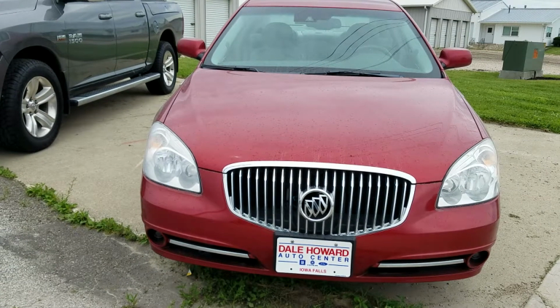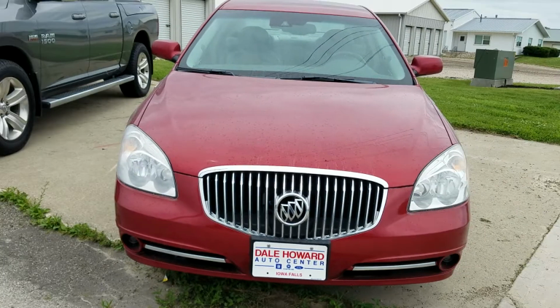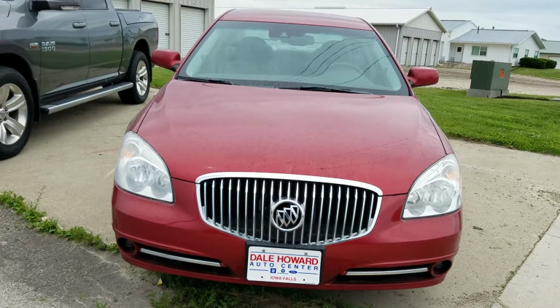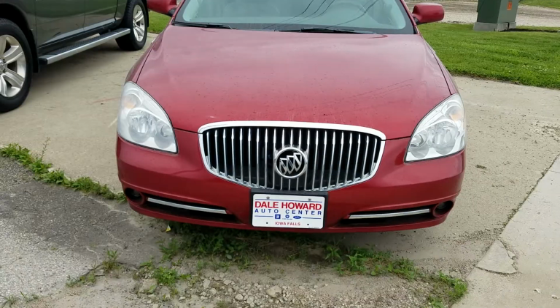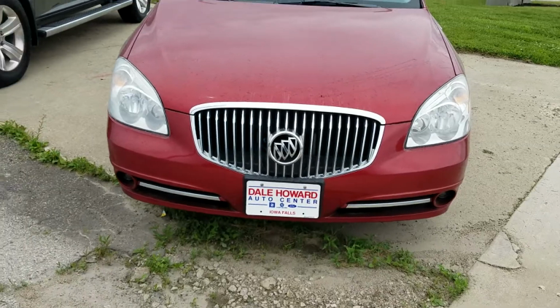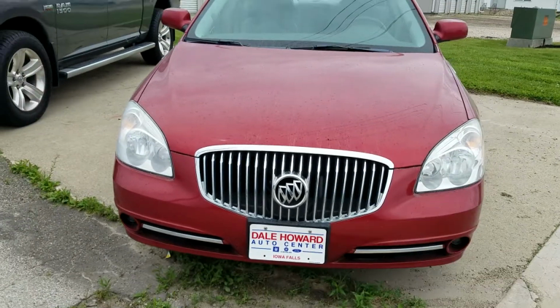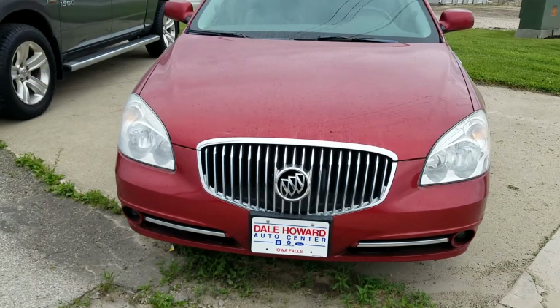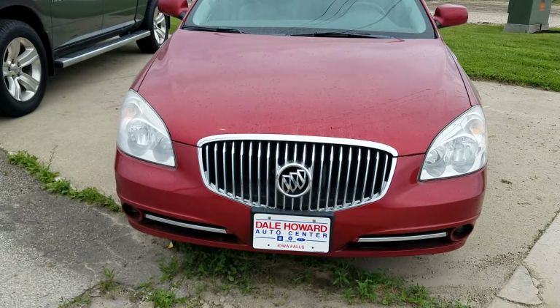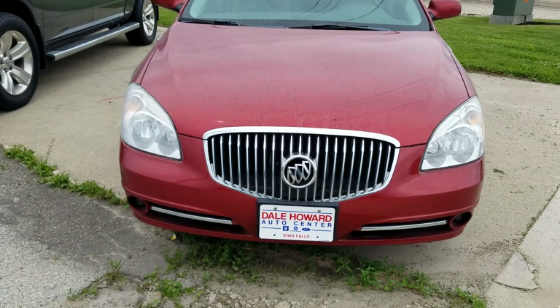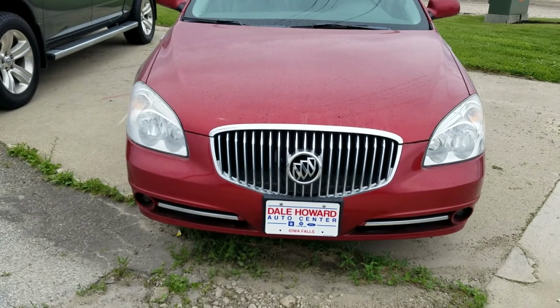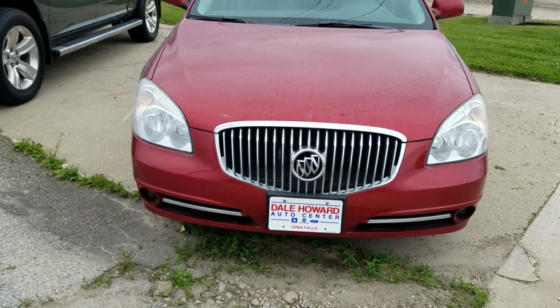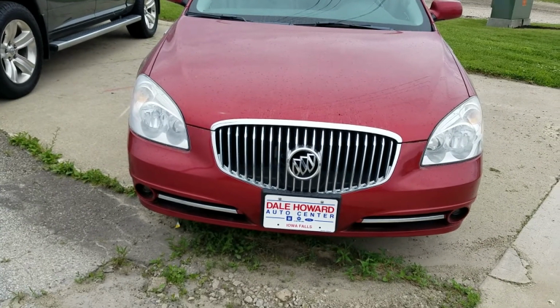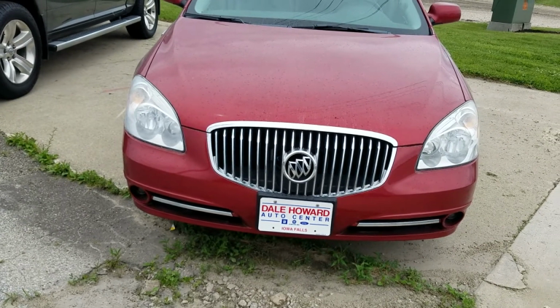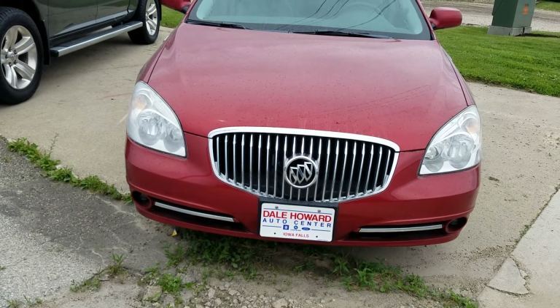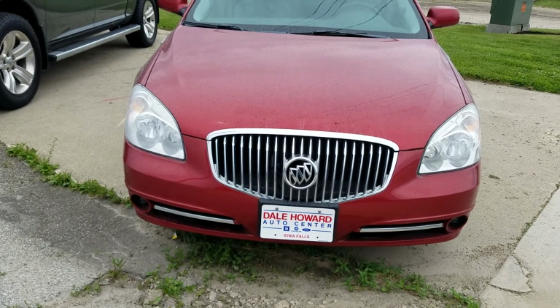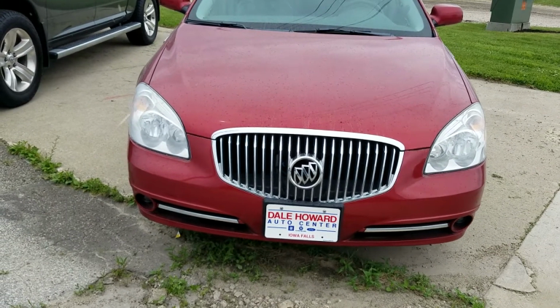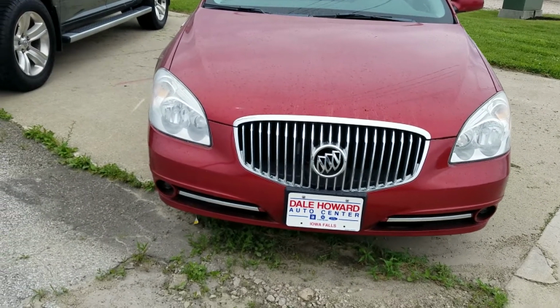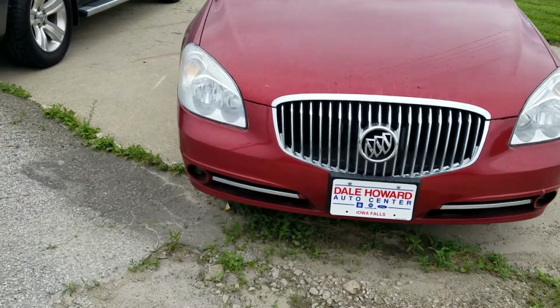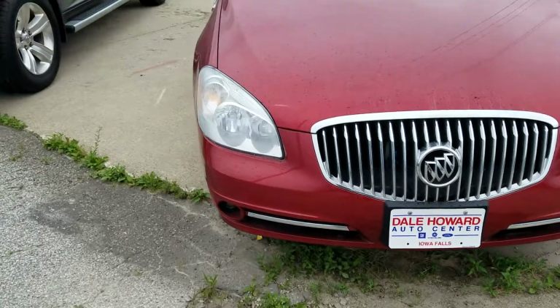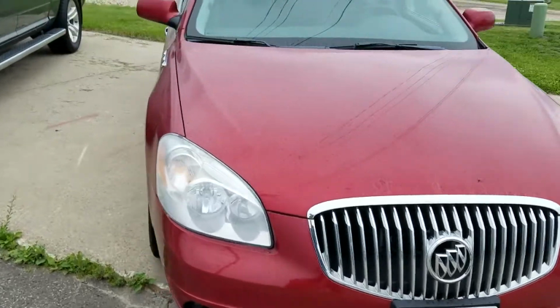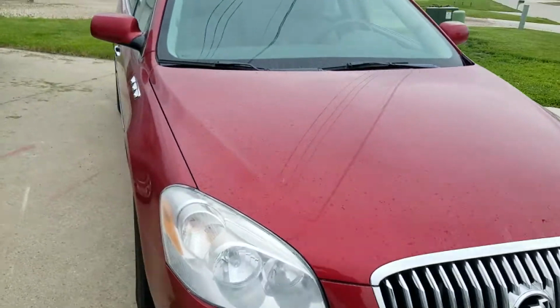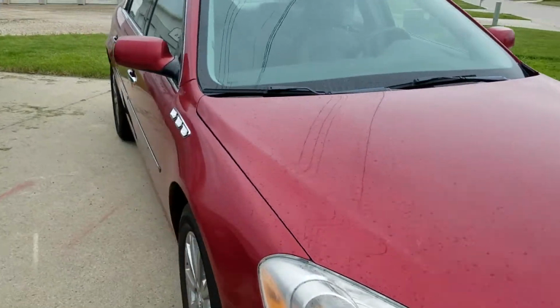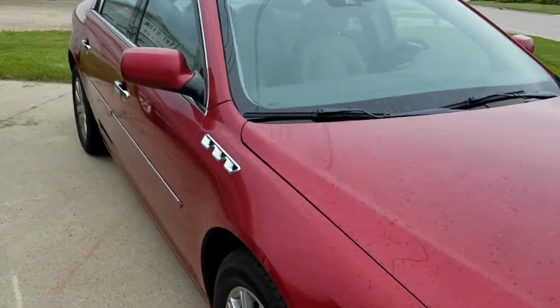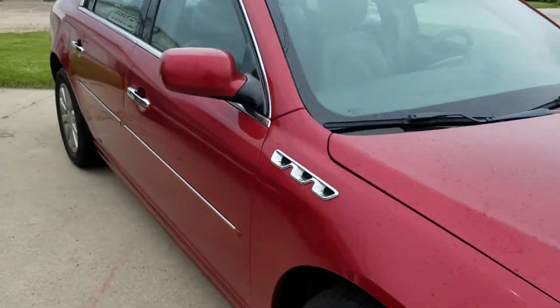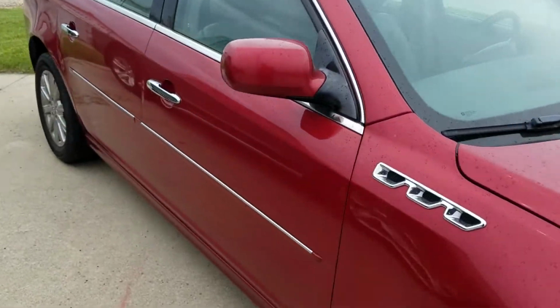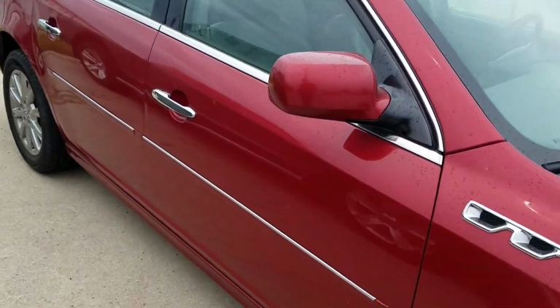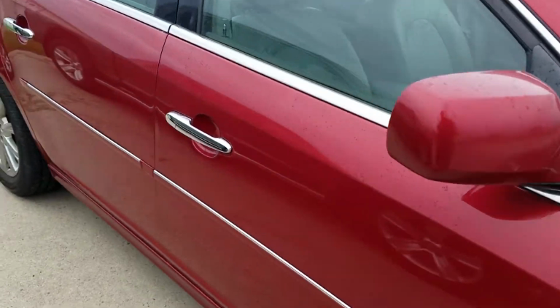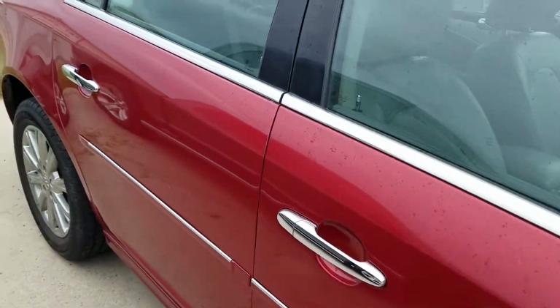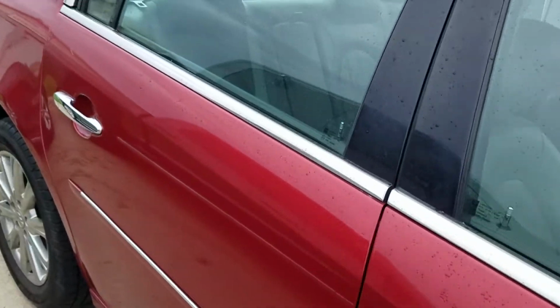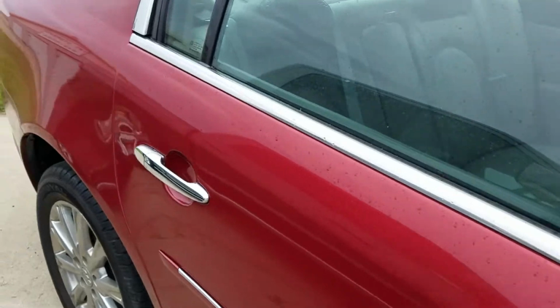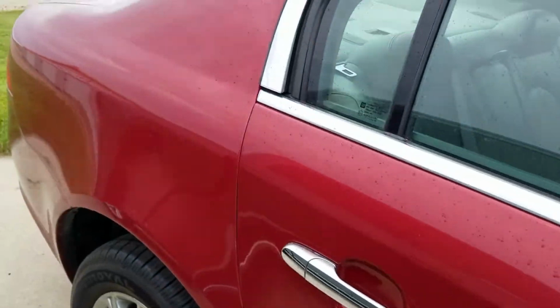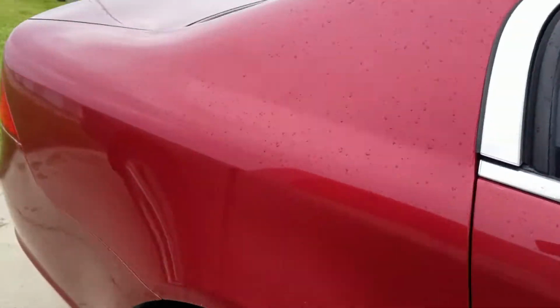Hi, I'm JJ Lindquist with Dale Howard Auto here in Iowa Falls, Iowa and this is our 2011 Buick Lucerne CXL package. A real nice vehicle with really good rubber on it and in really good condition.